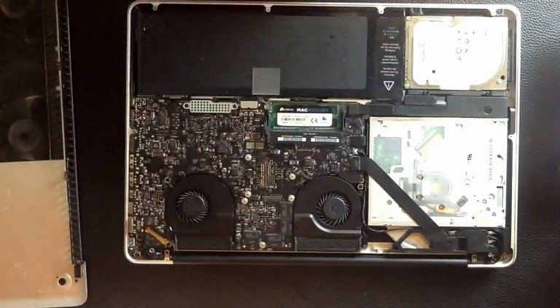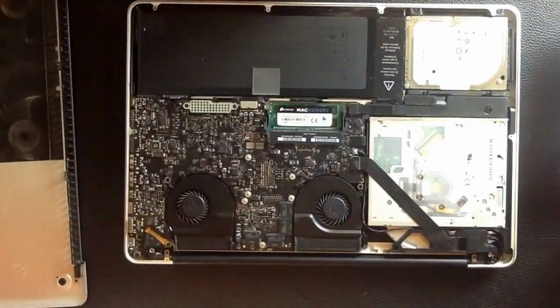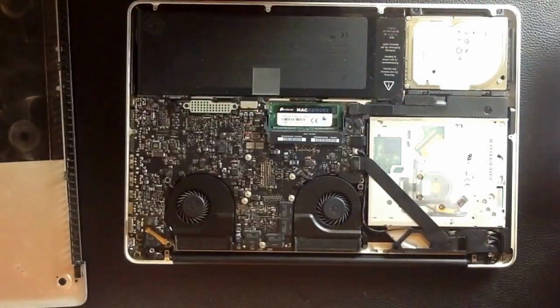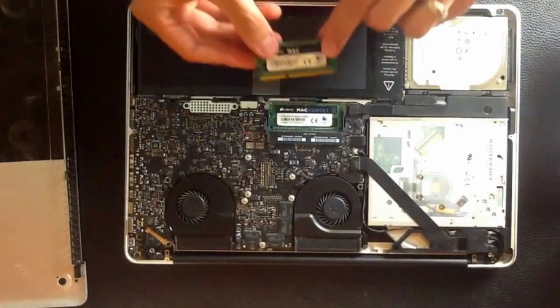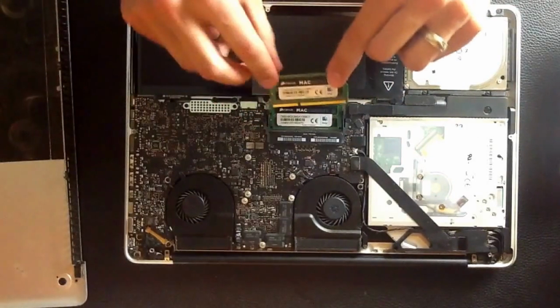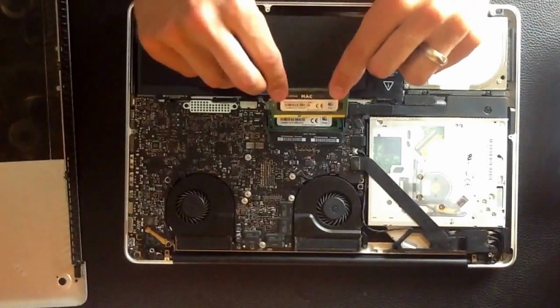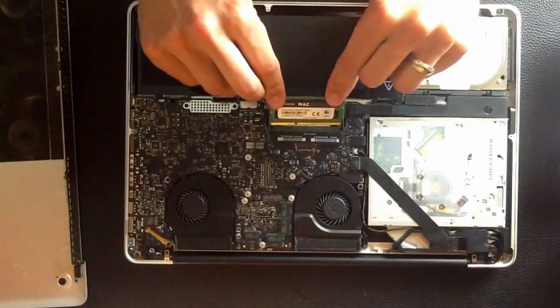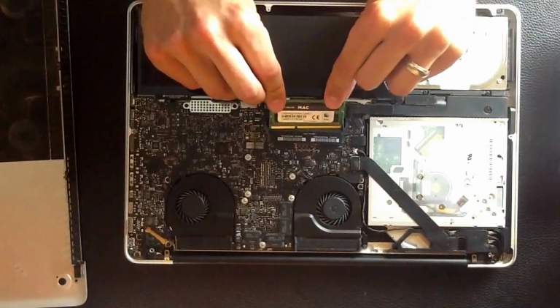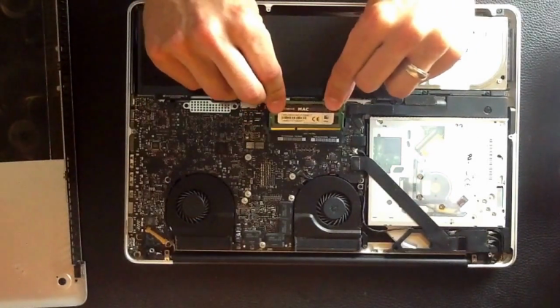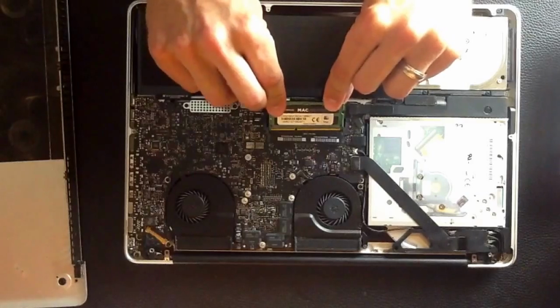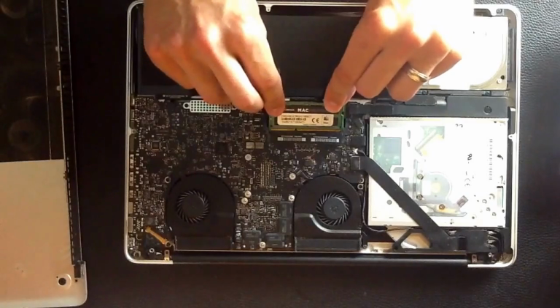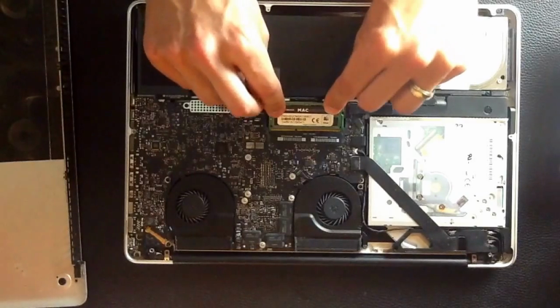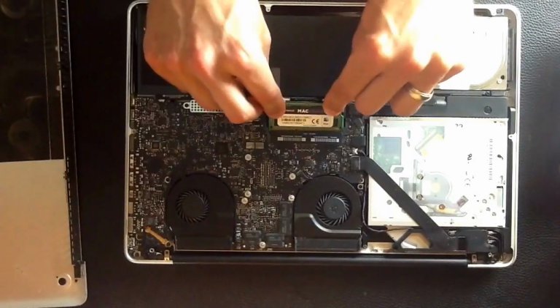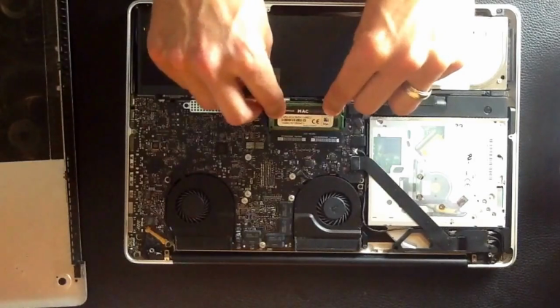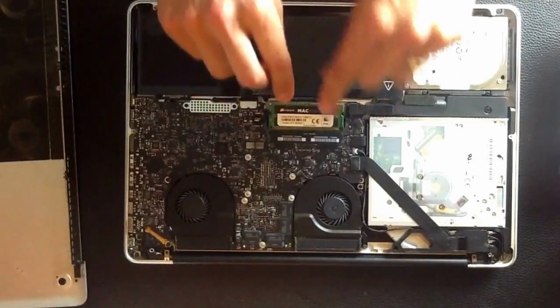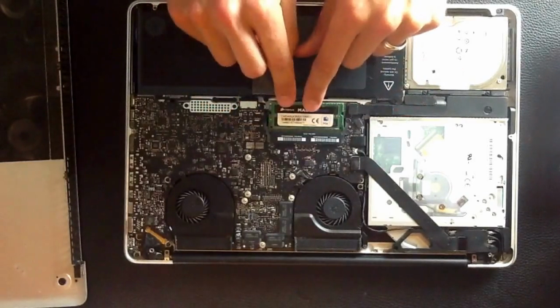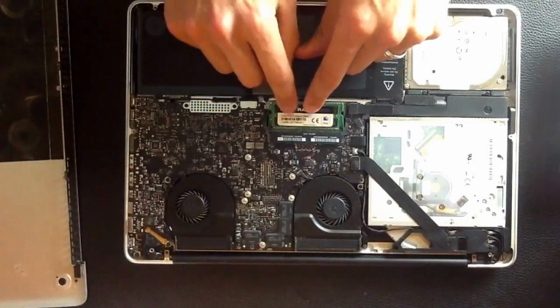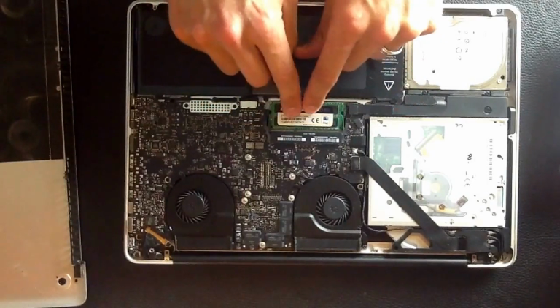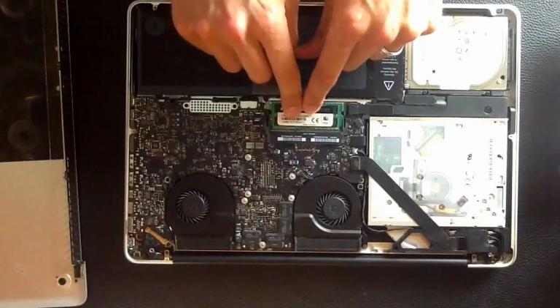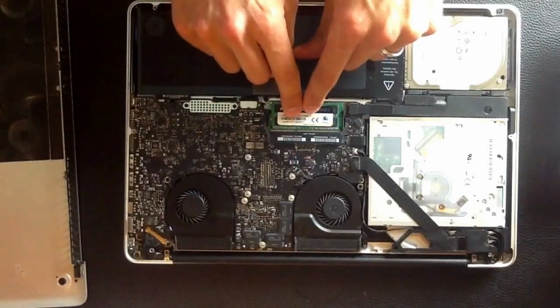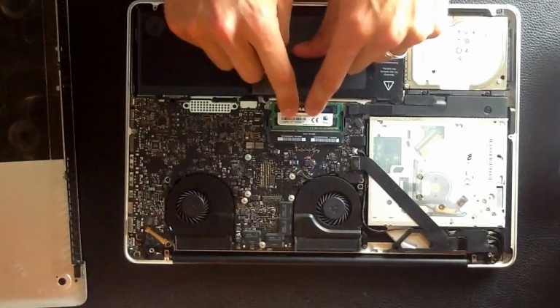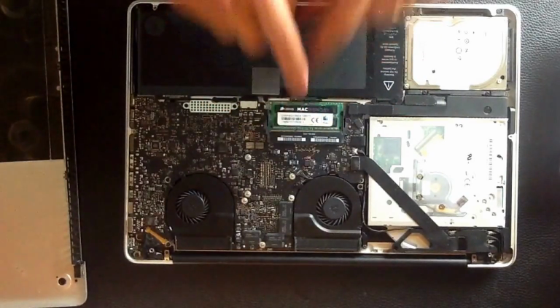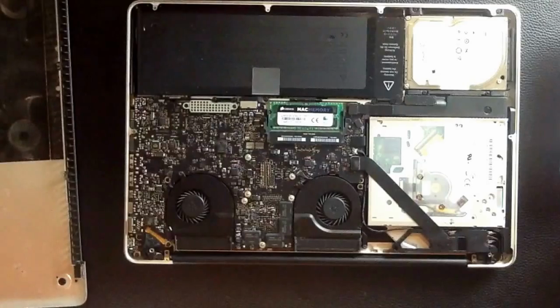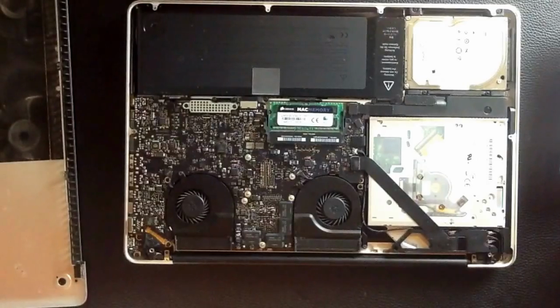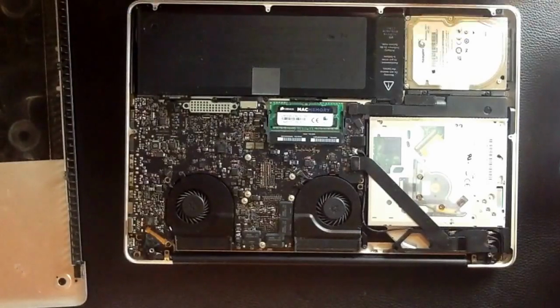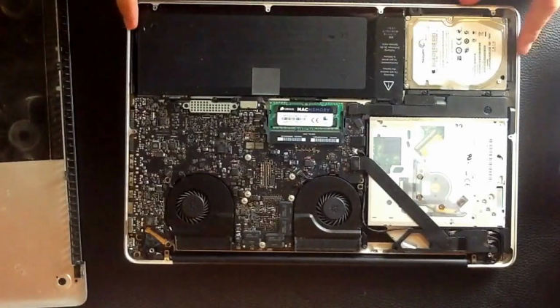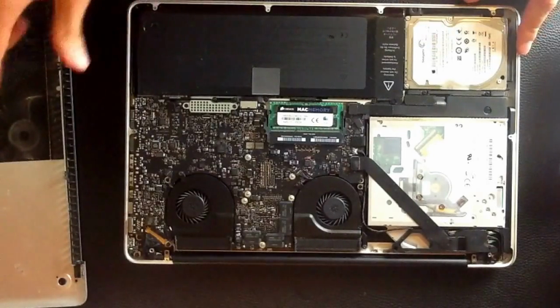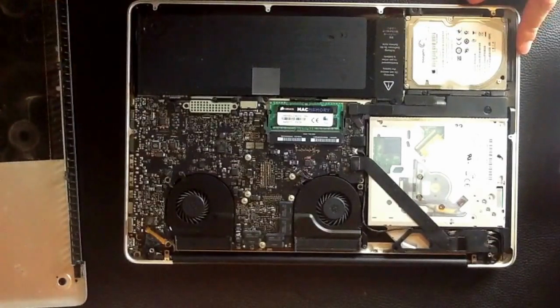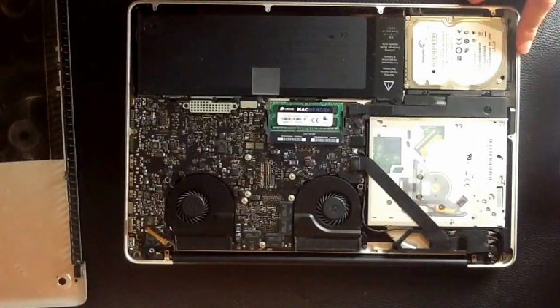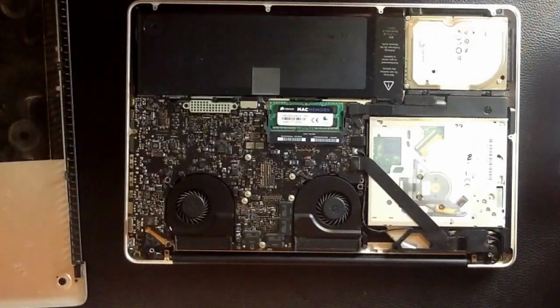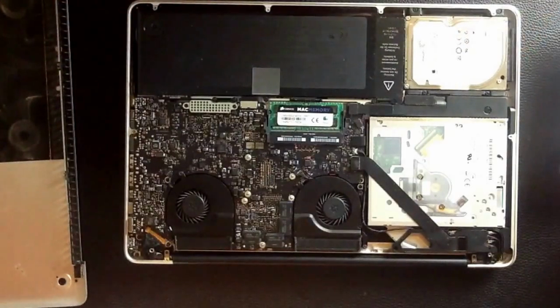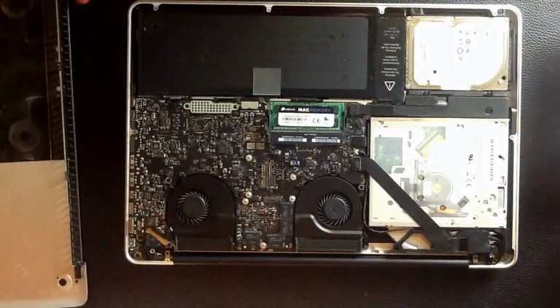Put it in at a little bit of an angle, make sure that little insert is lining up, and press down. There's one. Now the next one — same thing, make sure the insert lines up and press down.